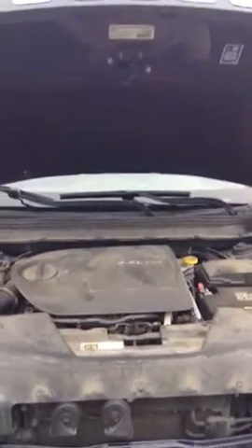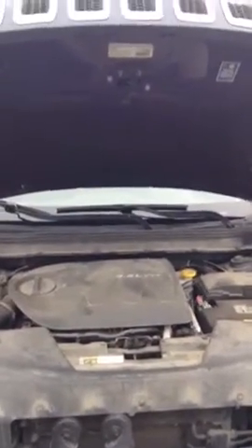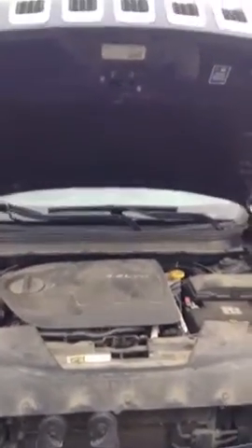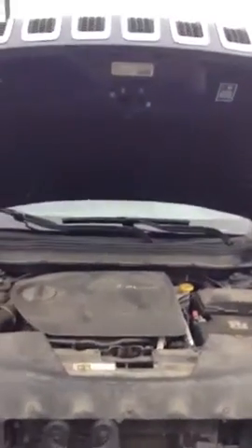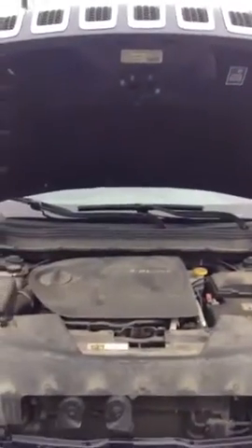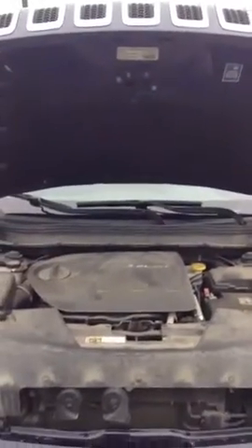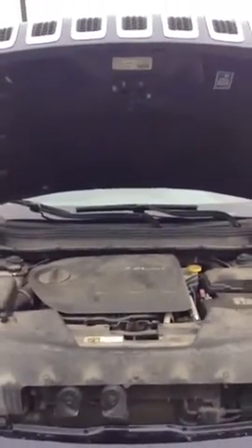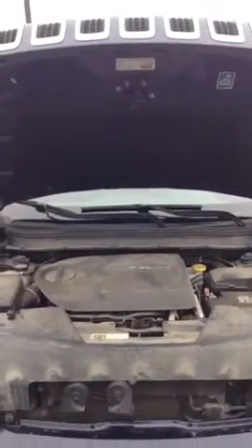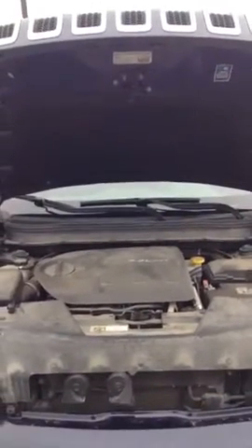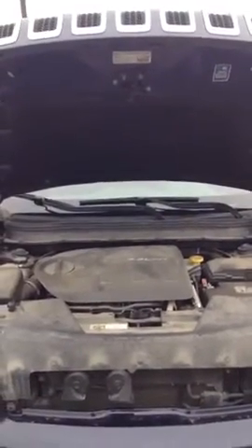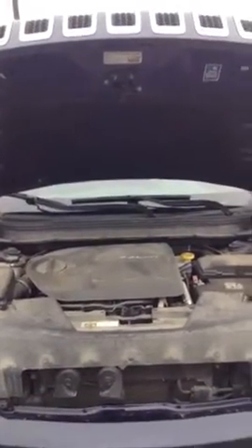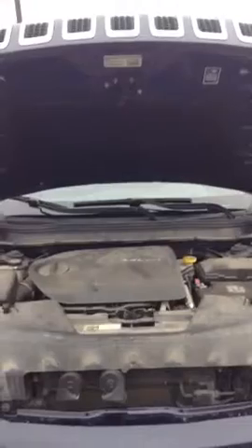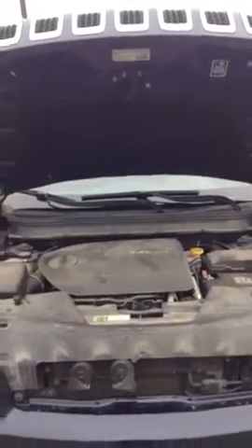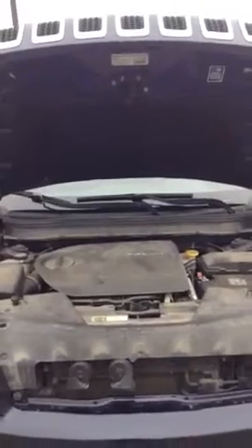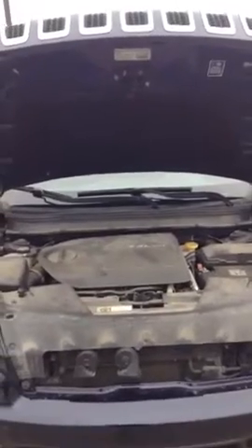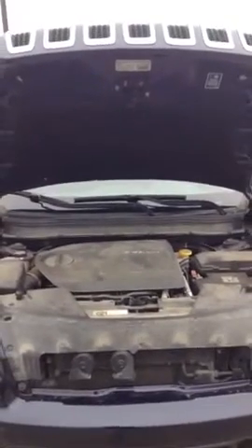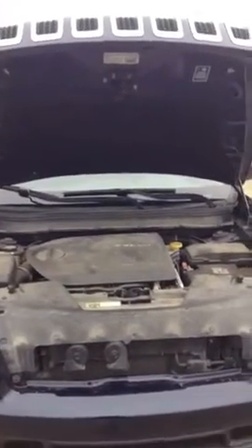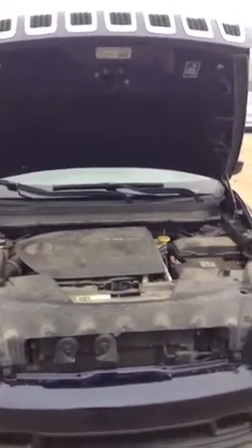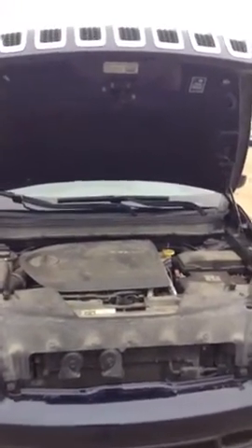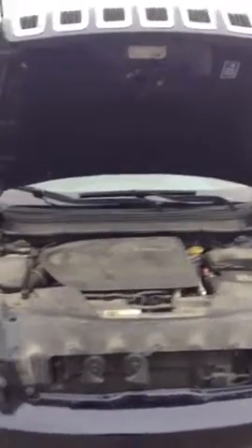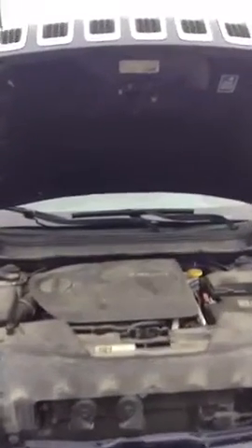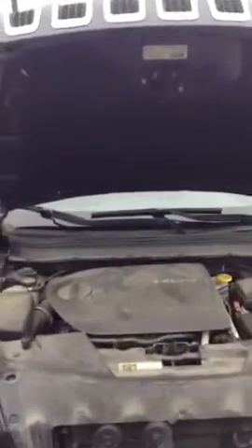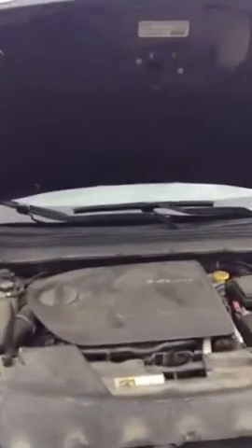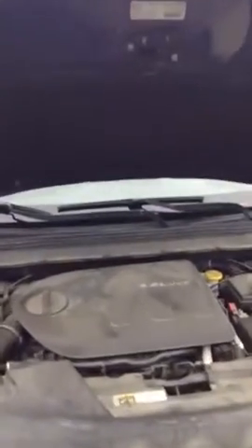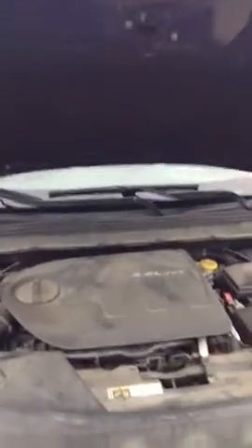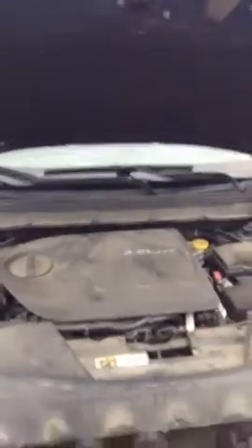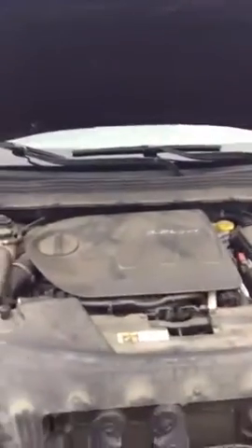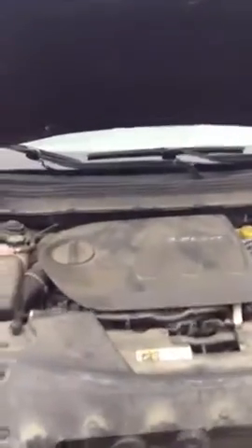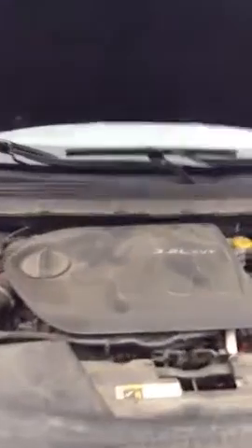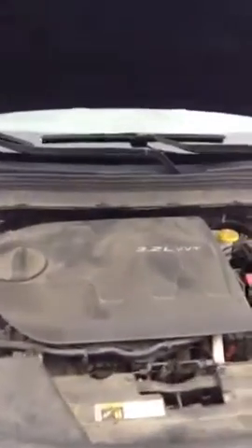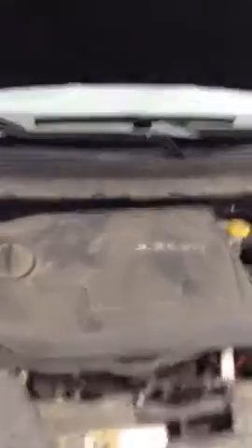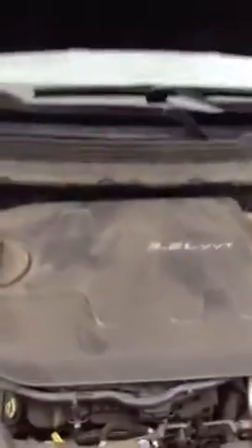Hi Alex, here is Michael from LA Nissan. Thank you for your interest in this beautiful 2014 Jeep Cherokee. It has some amazing features that I can't wait to show you when we get inside. But first, let's start with the front.